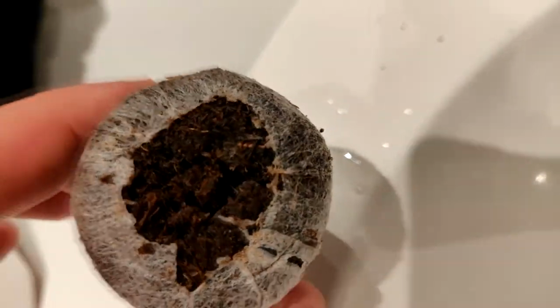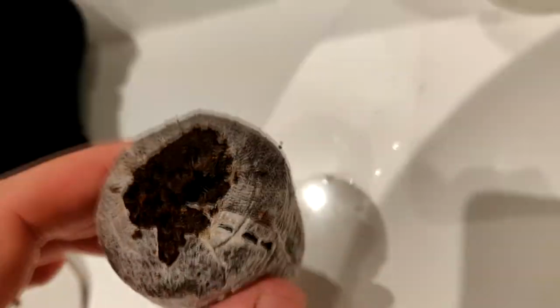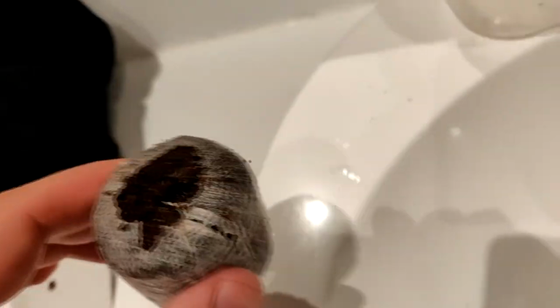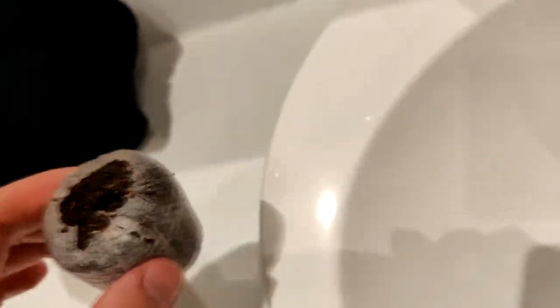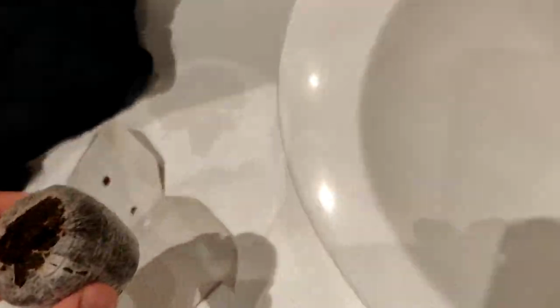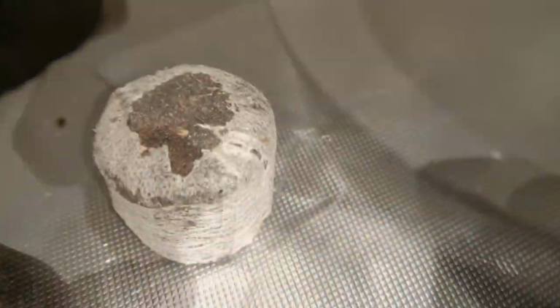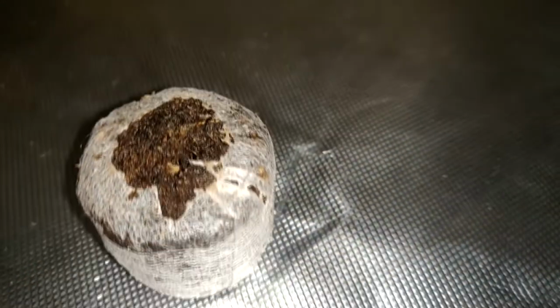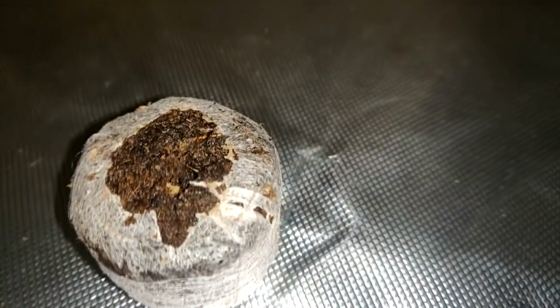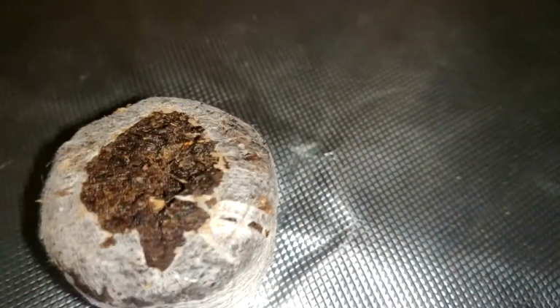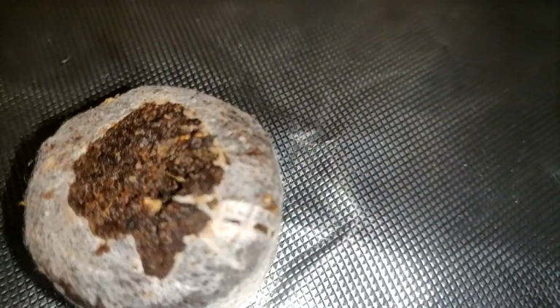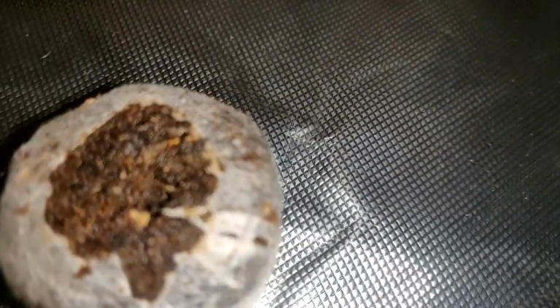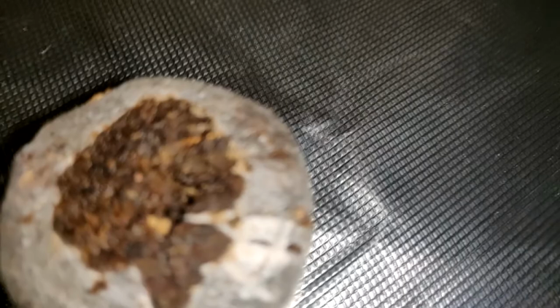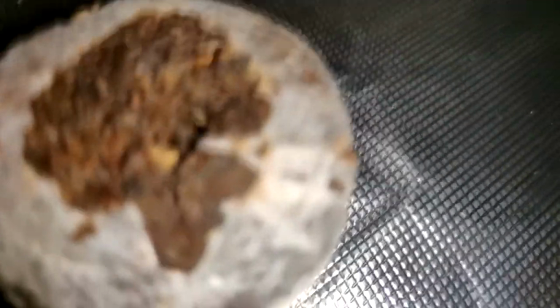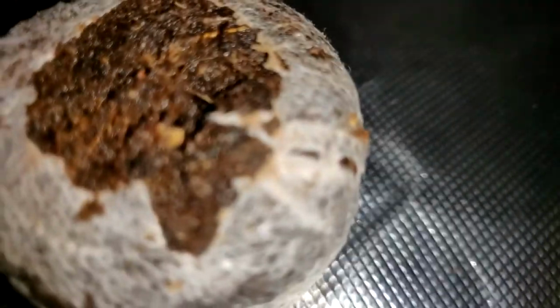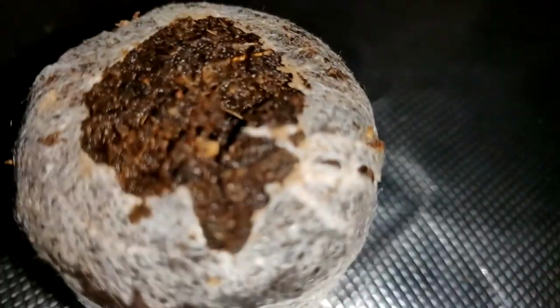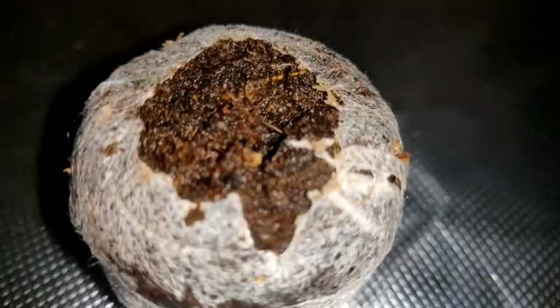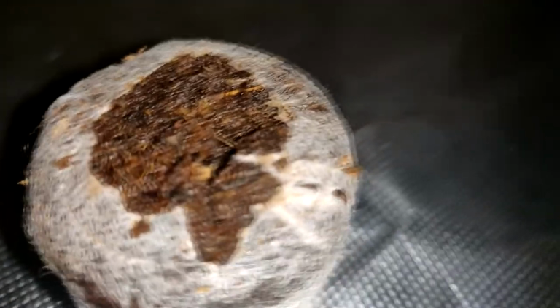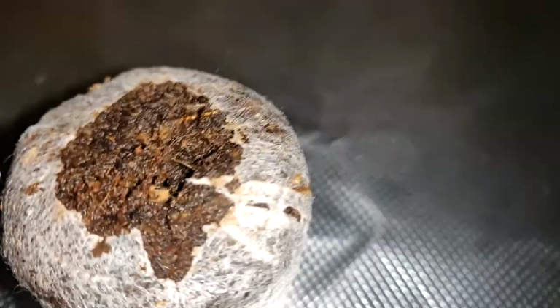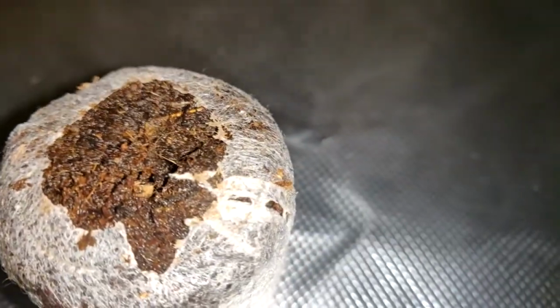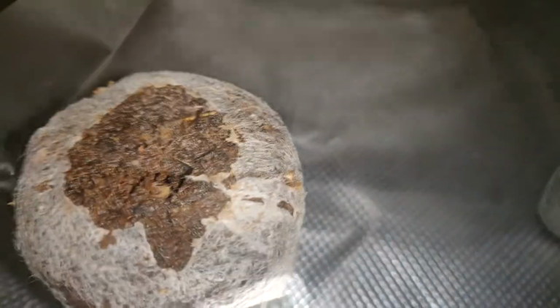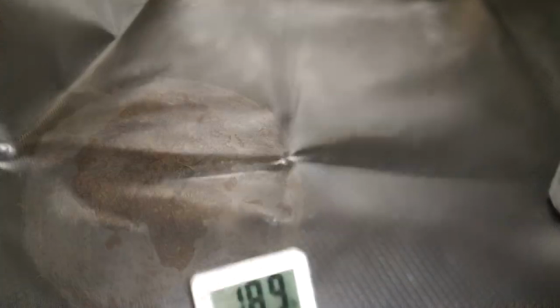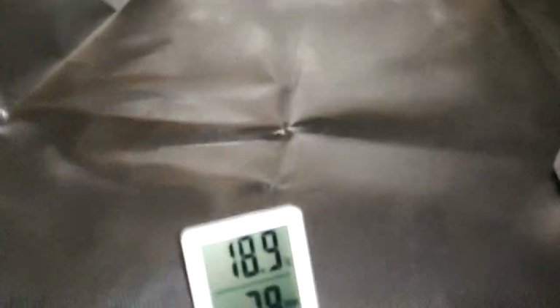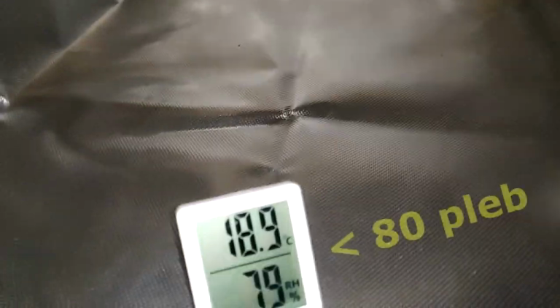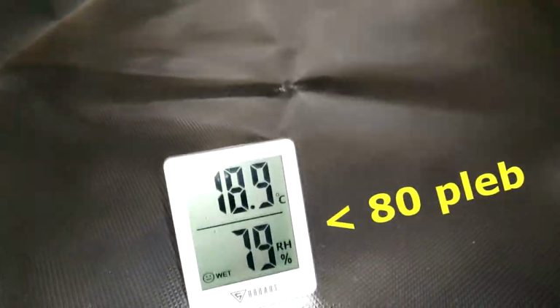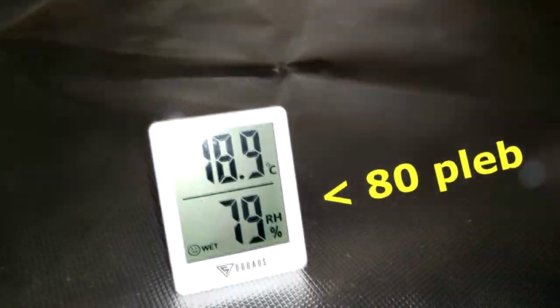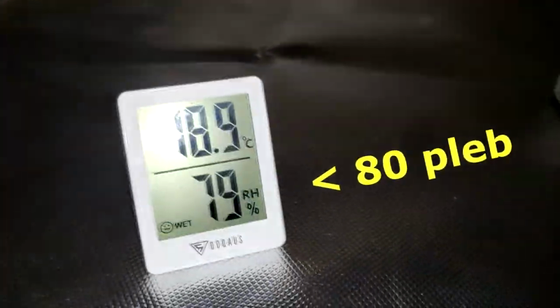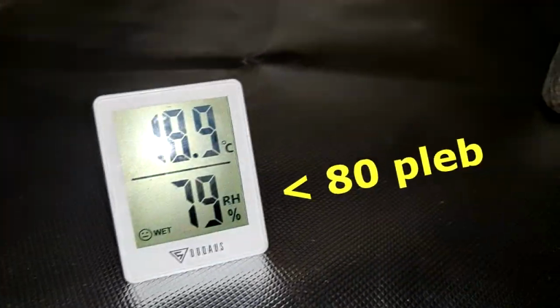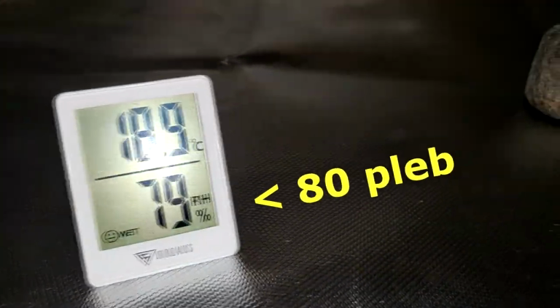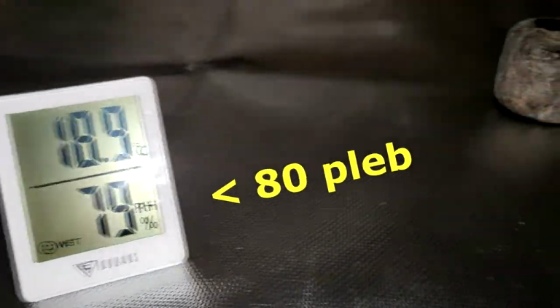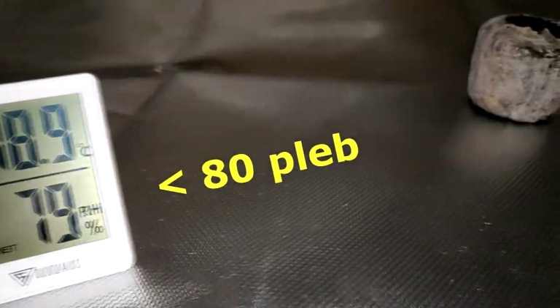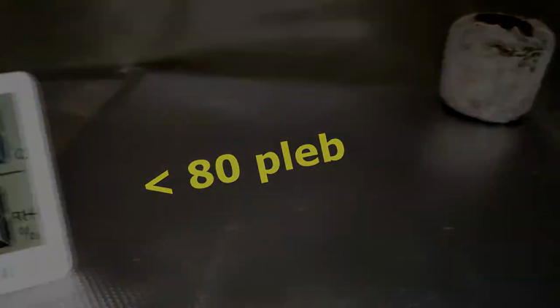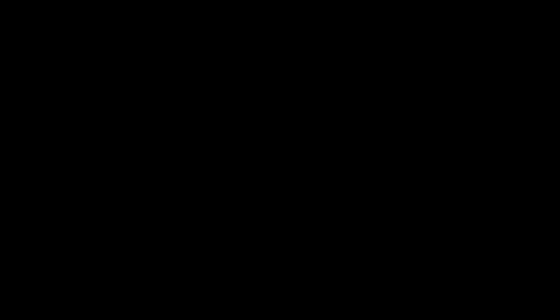I put the Jiffy pallet in my grow tent where it is dark, warm, and the humidity is between 80 and 90%. And now we wait.